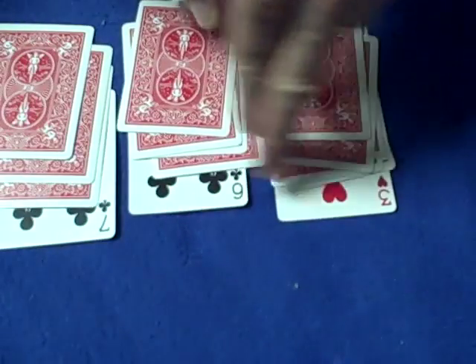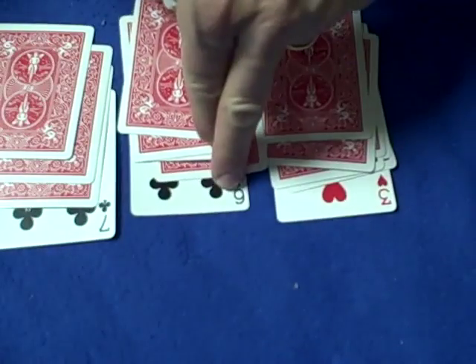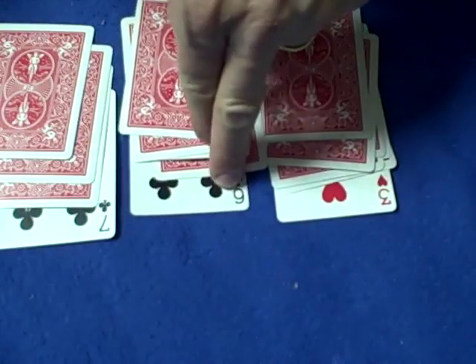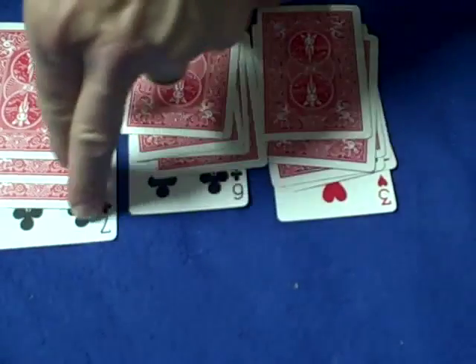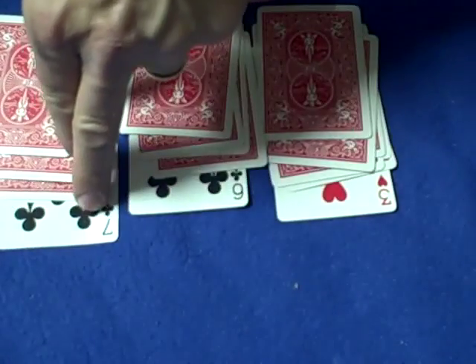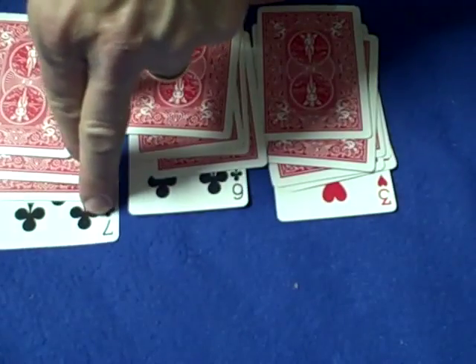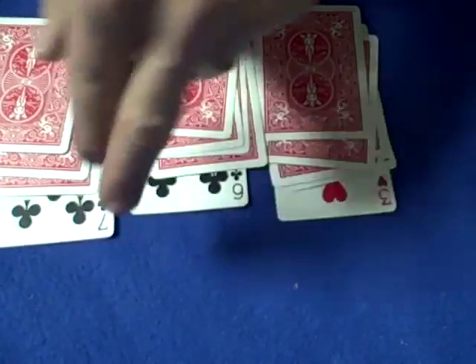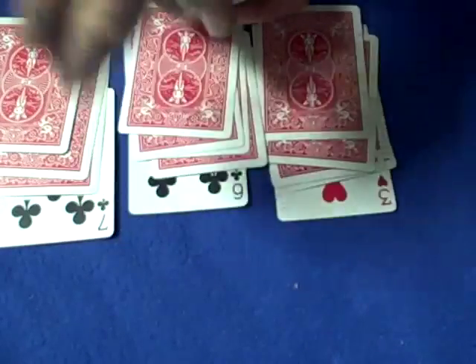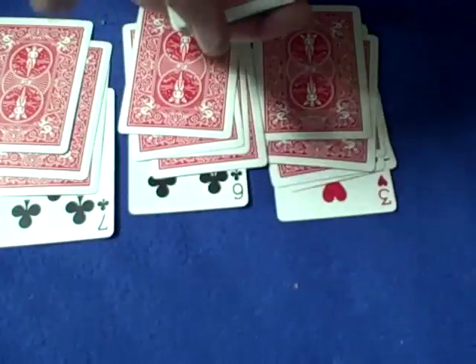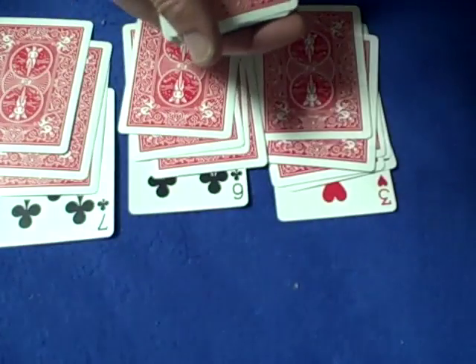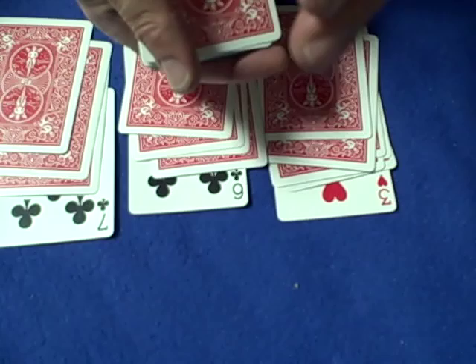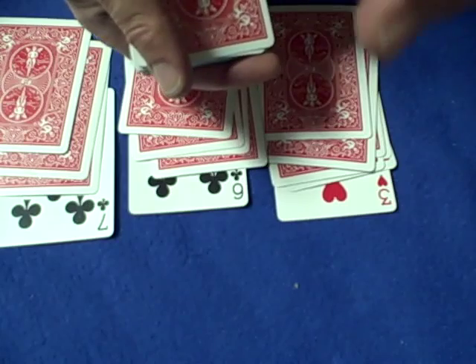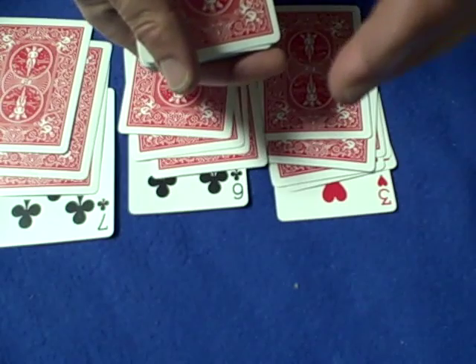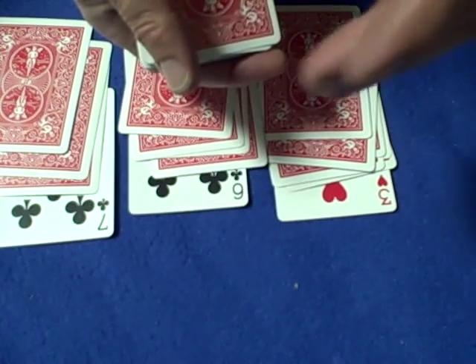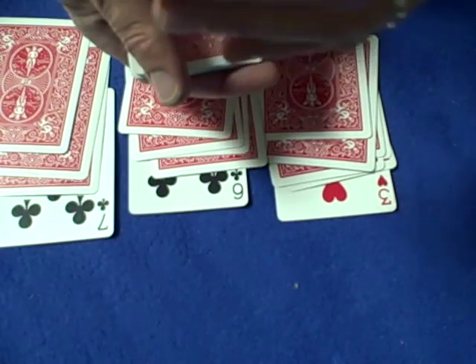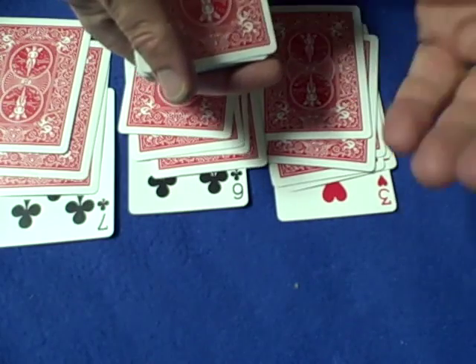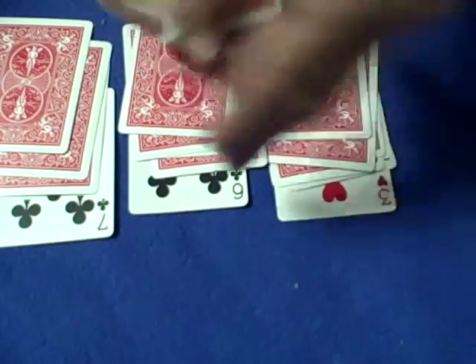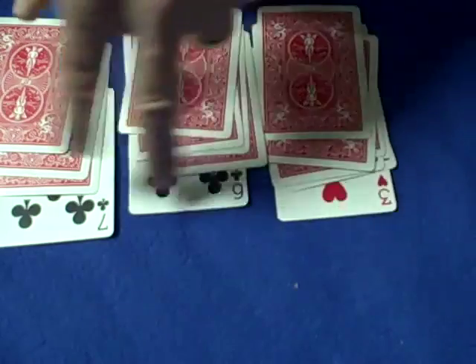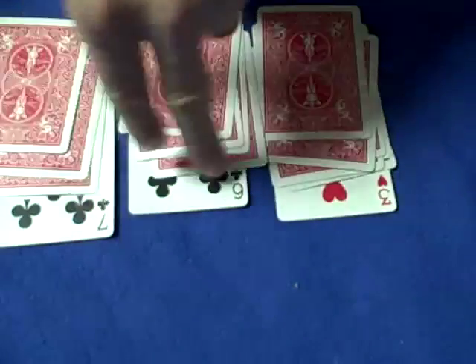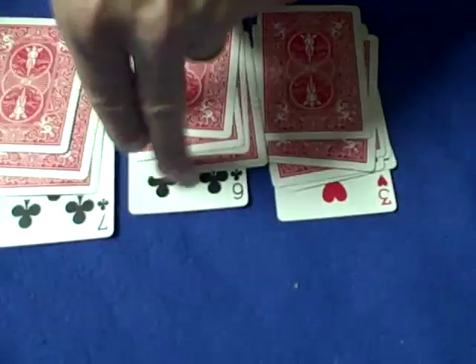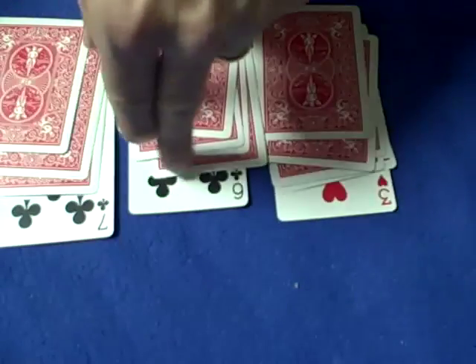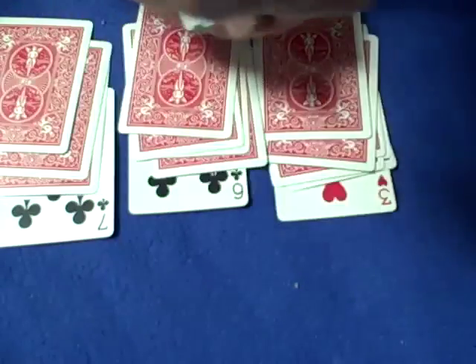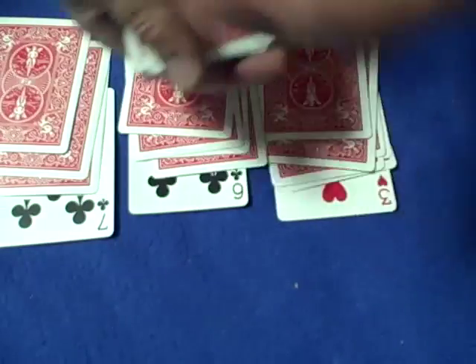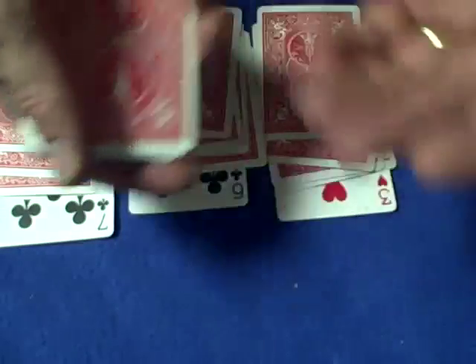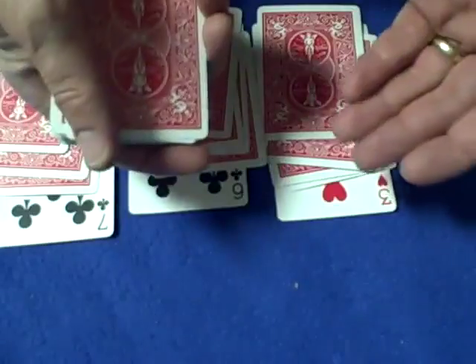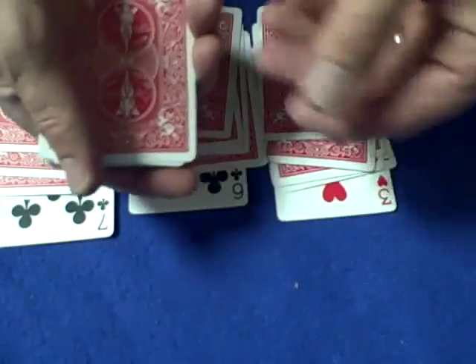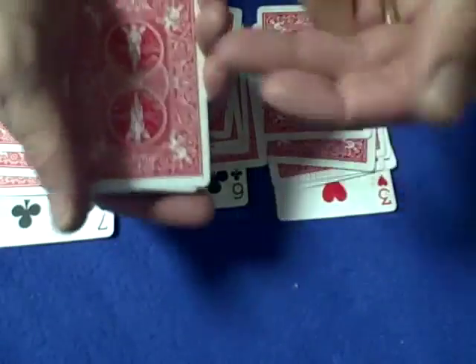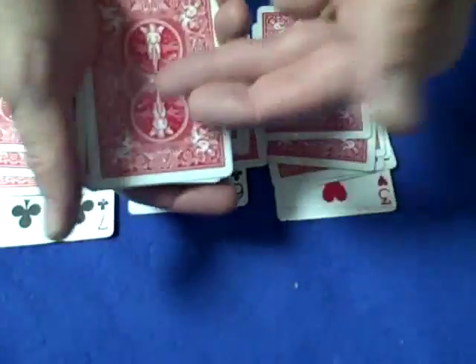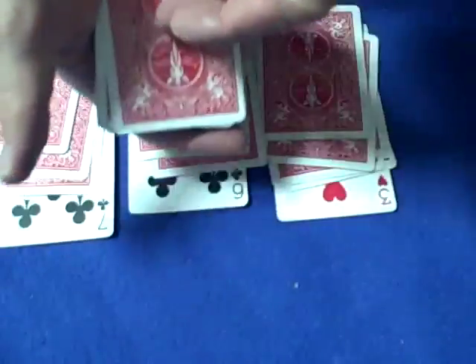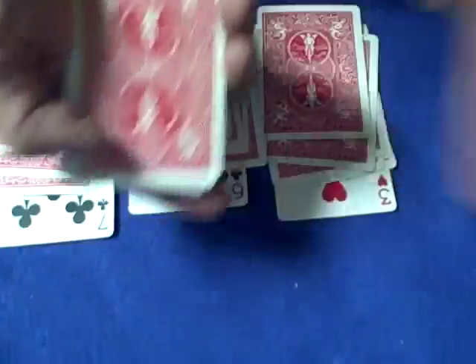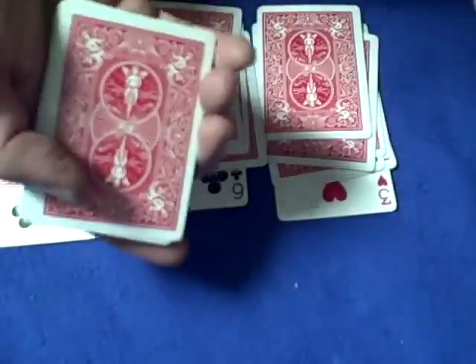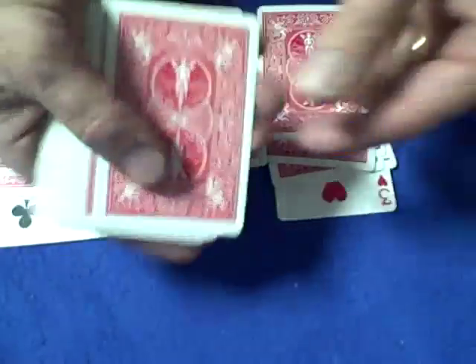3 and 6 is 9, and 7 is 16. Half of 16 is 8. We have two clubs, so it has to be clubs. So the 16th card down is going to be the 8 of clubs.